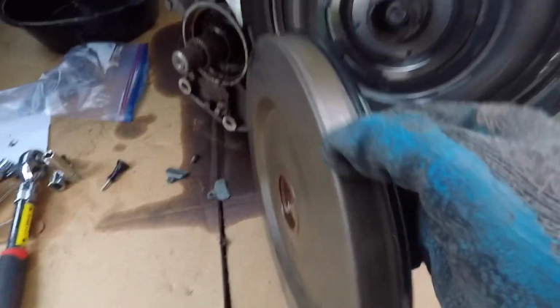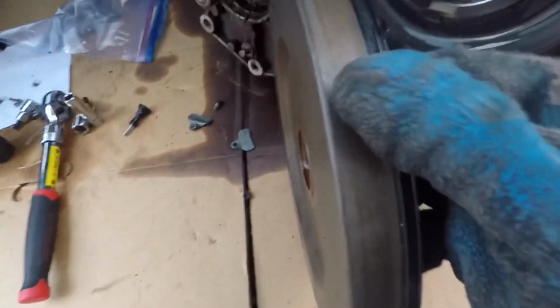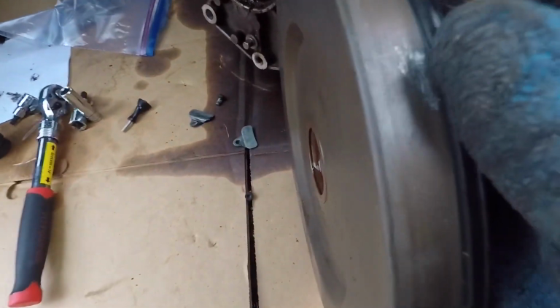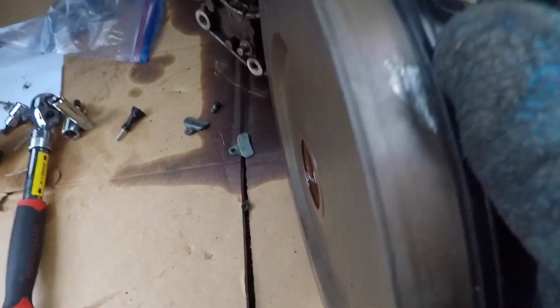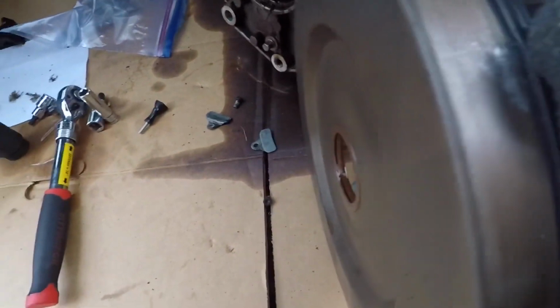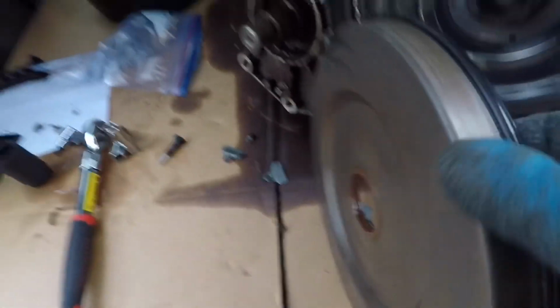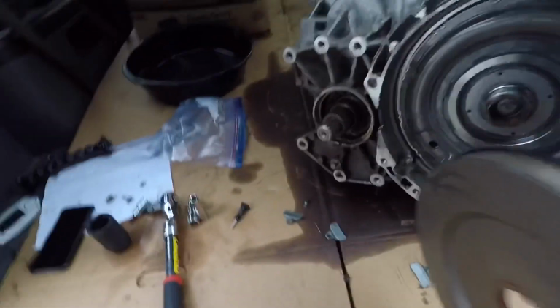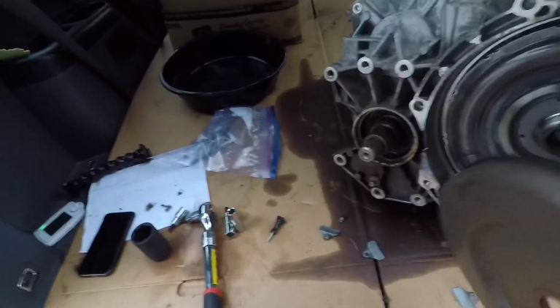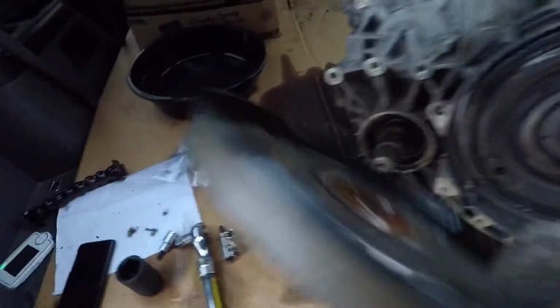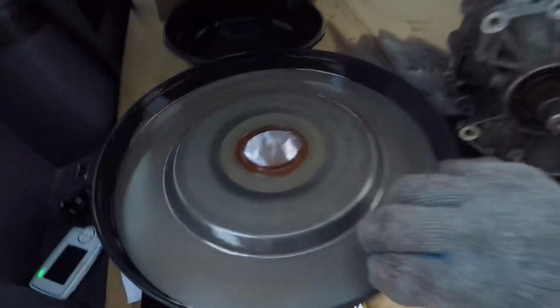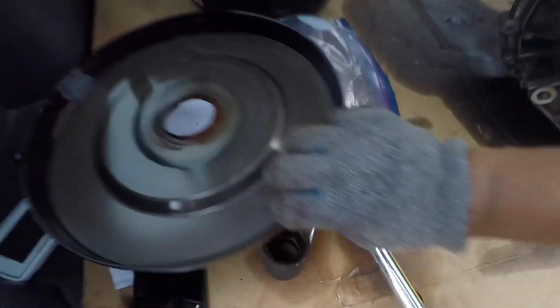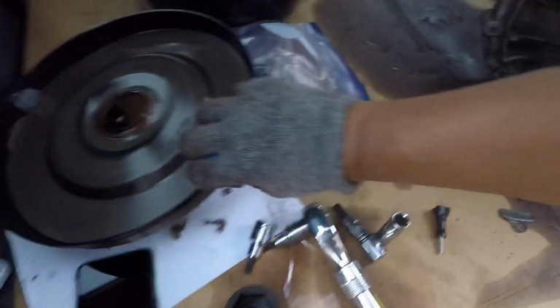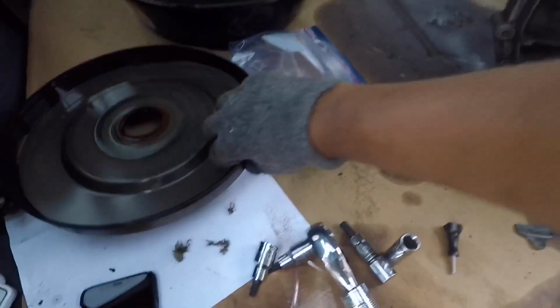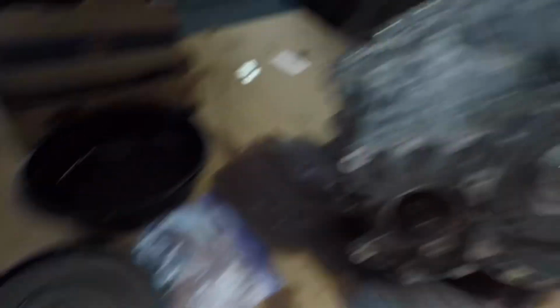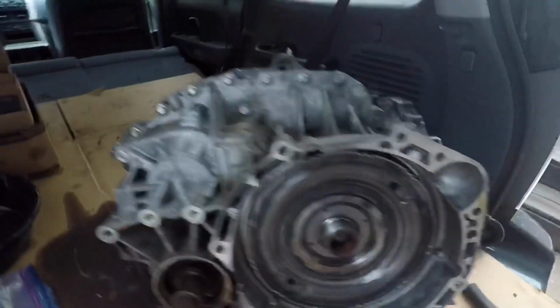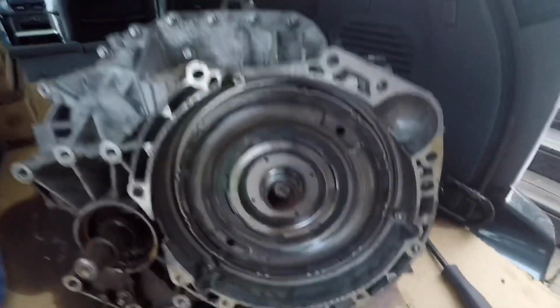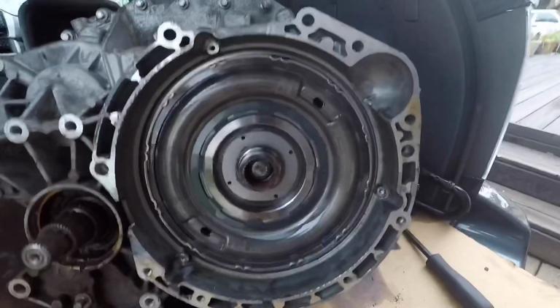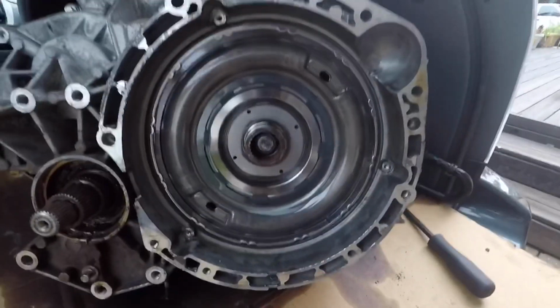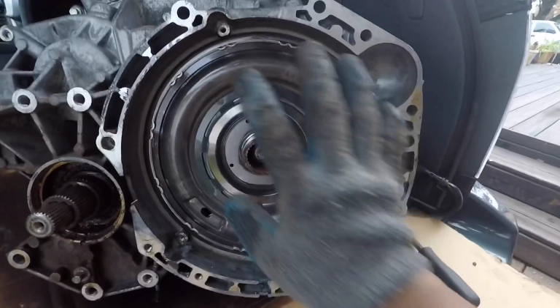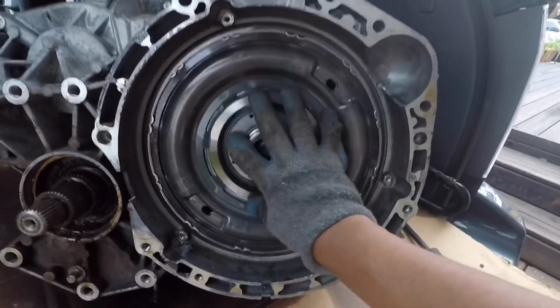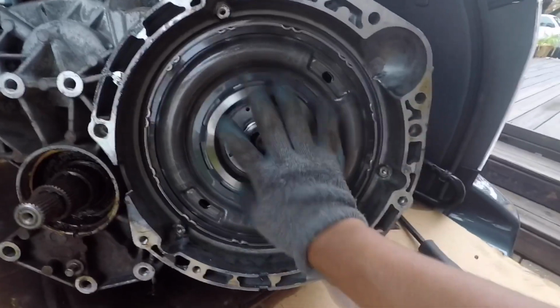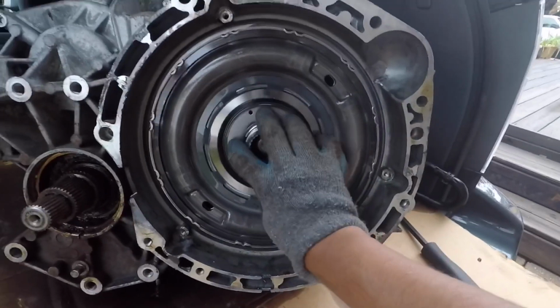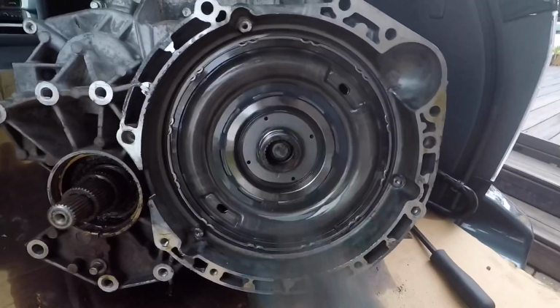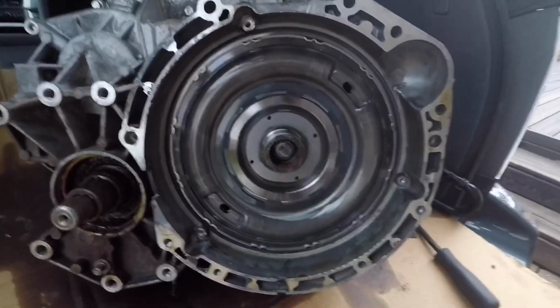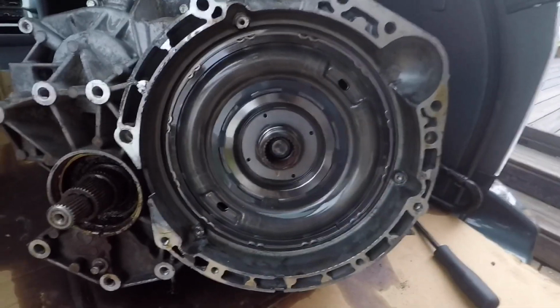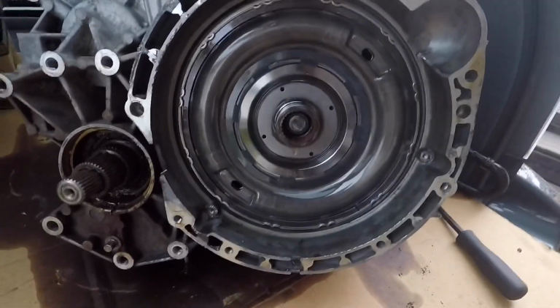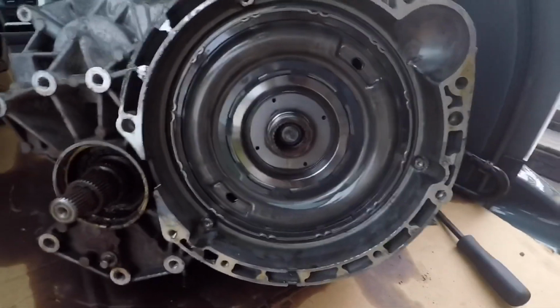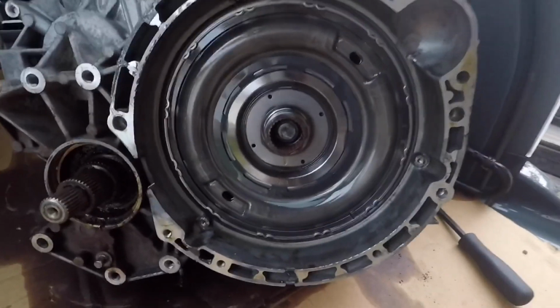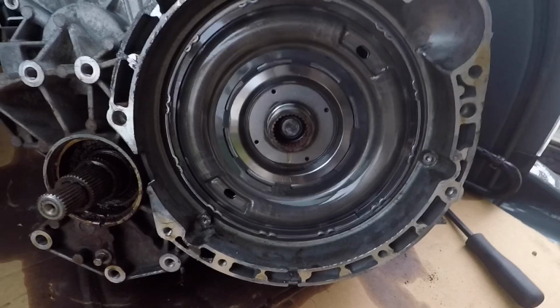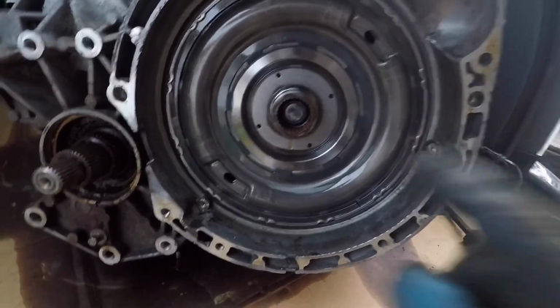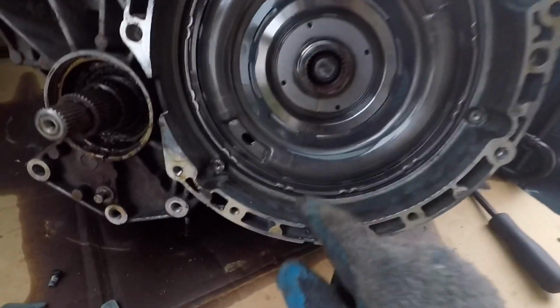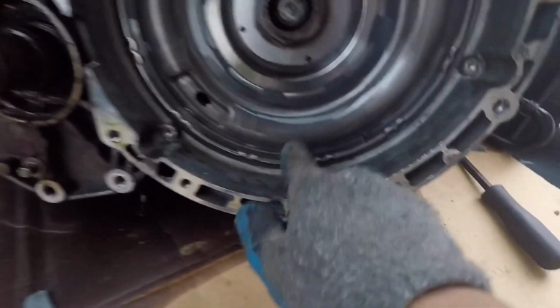Just a little bit of scarring there from the tool. So now you're left with this, and in order to take that out you would need to take out...